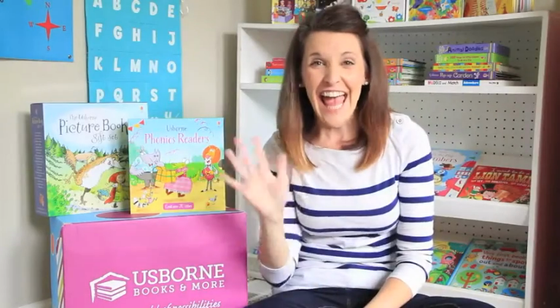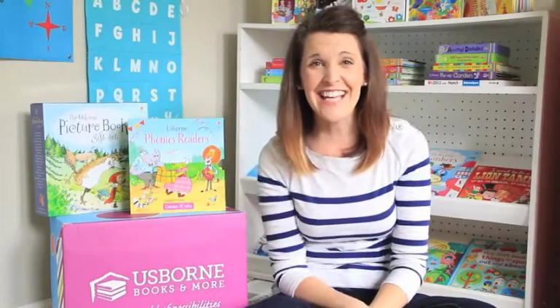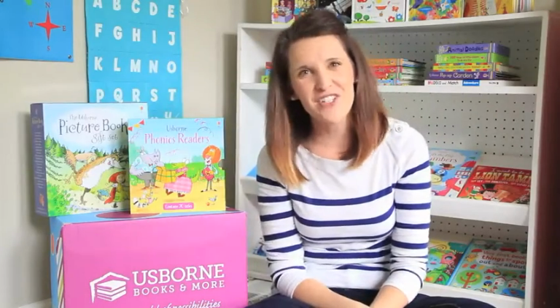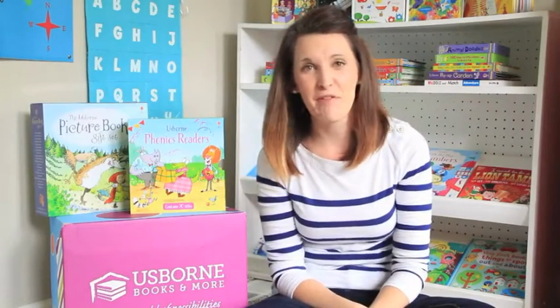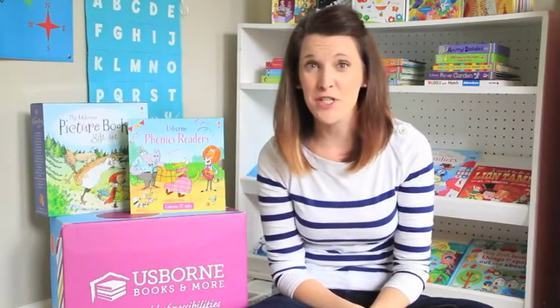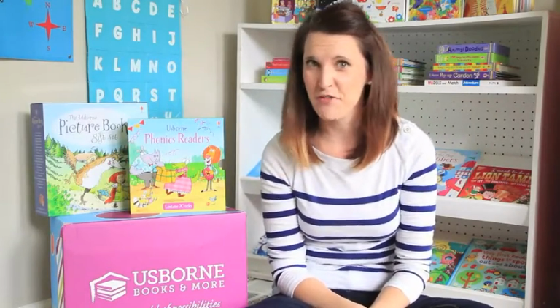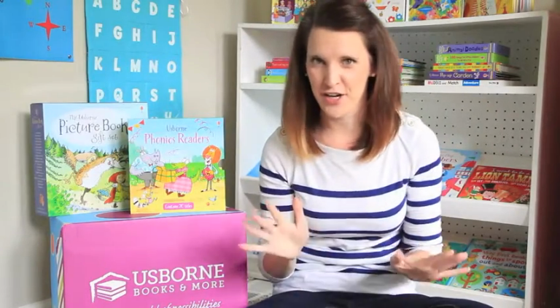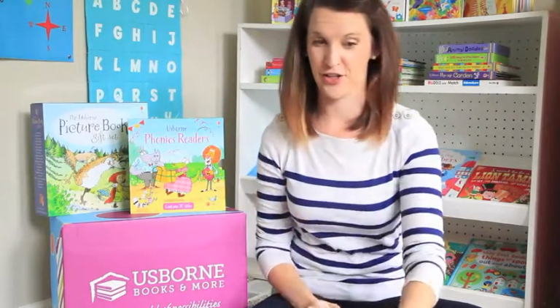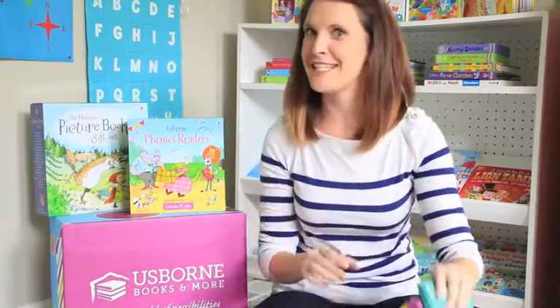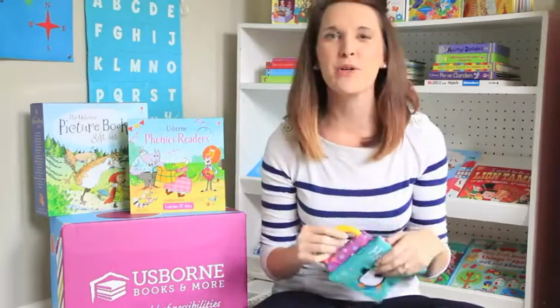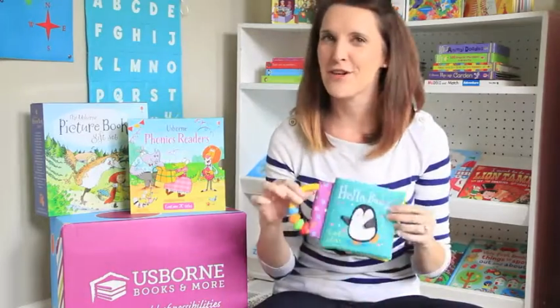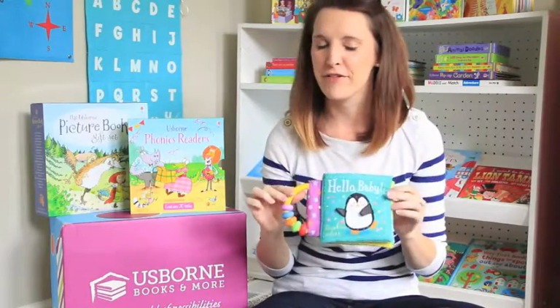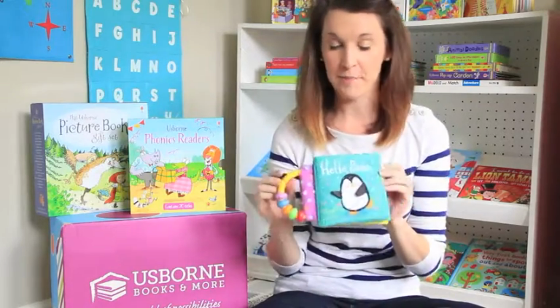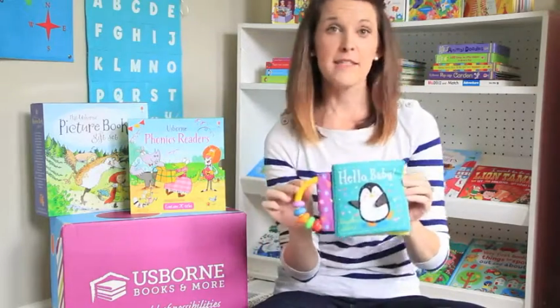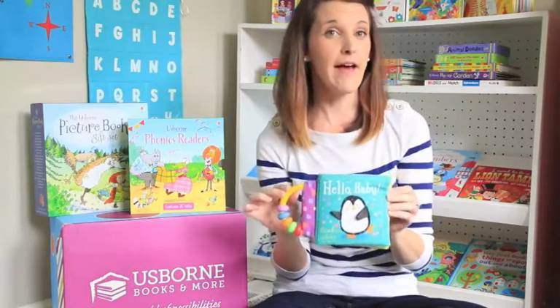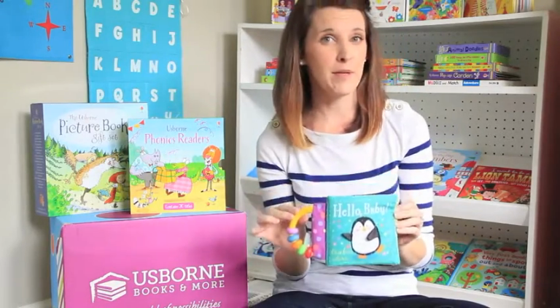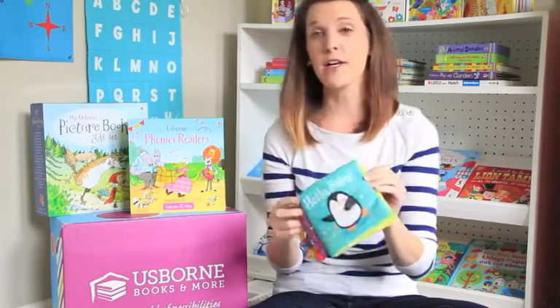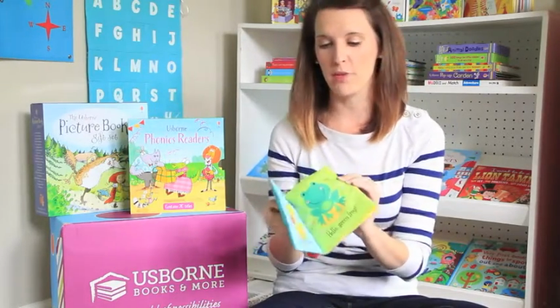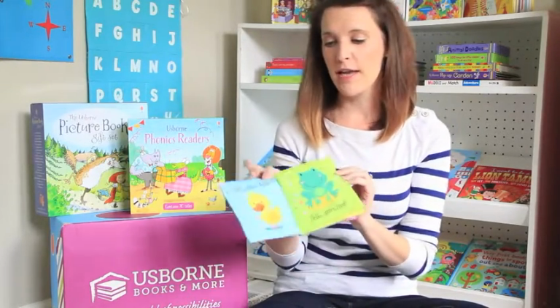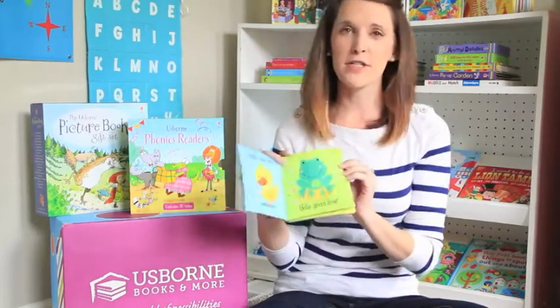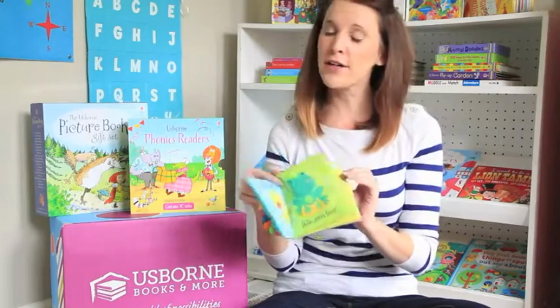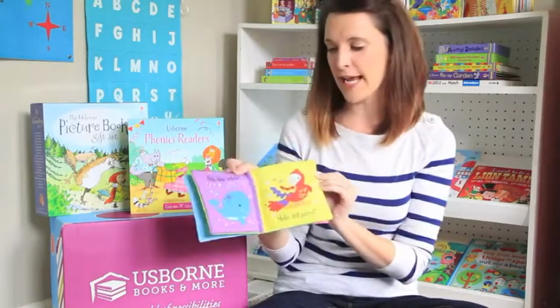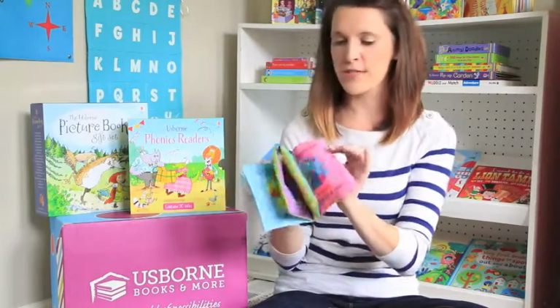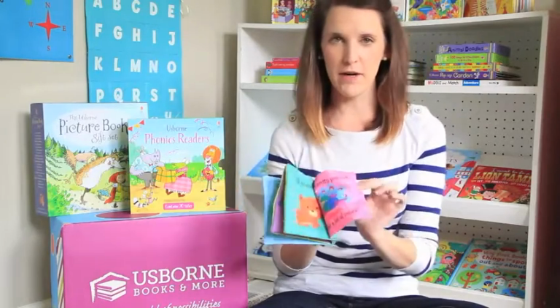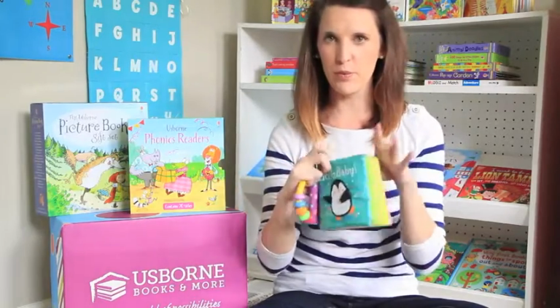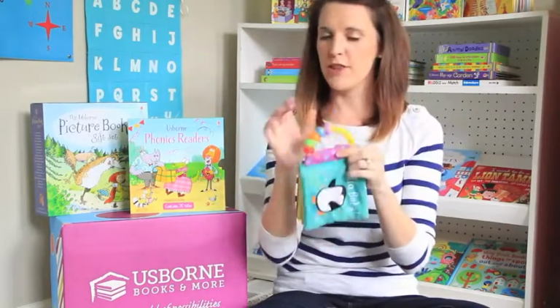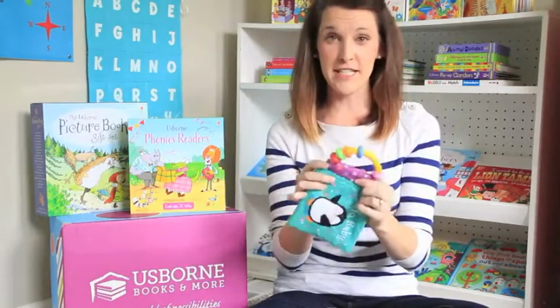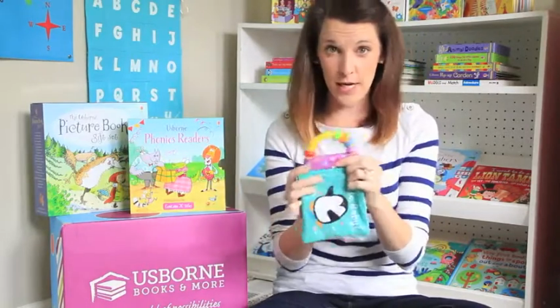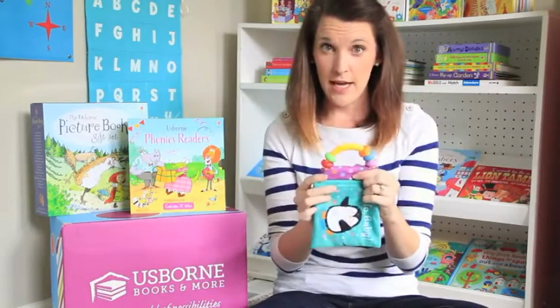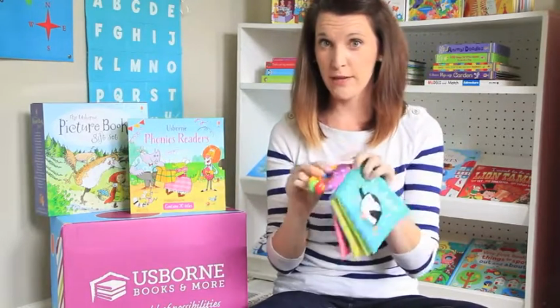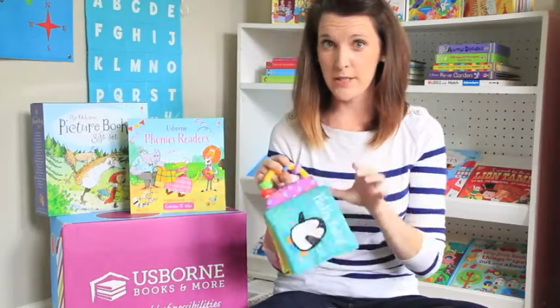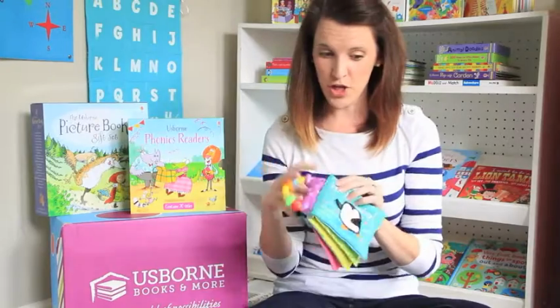Hey guys! I want to share some of Usborne's books for our younger learners — it's never too early to start that love of reading. This is our Hello Baby series, a cloth book that covers colors and animals. It's very chewable with a fun teething ring so that little kiddos can munch on it.